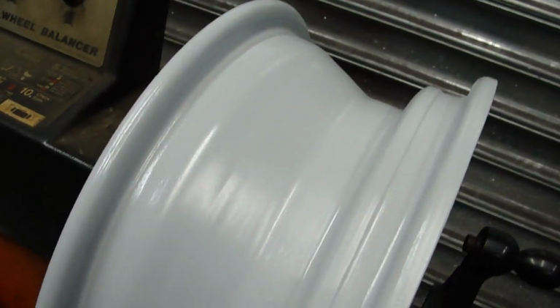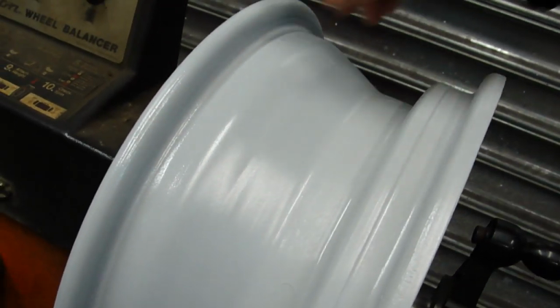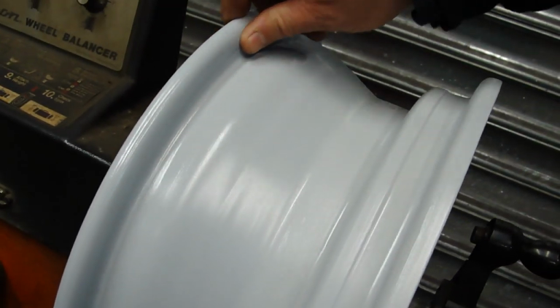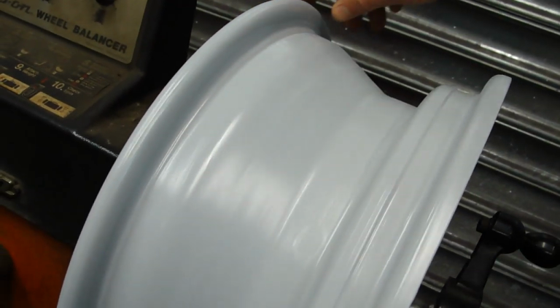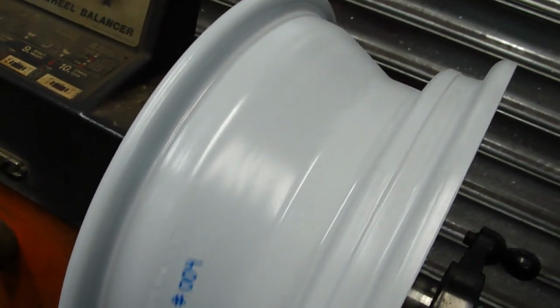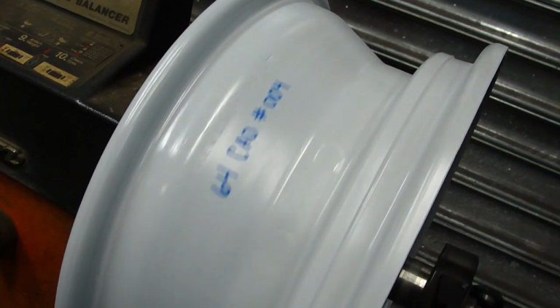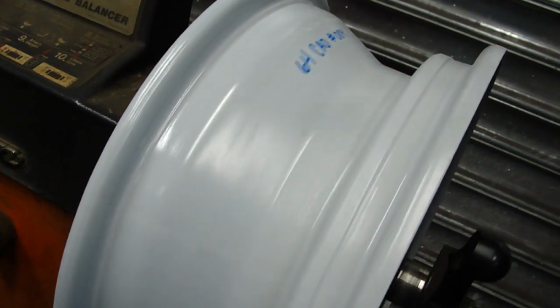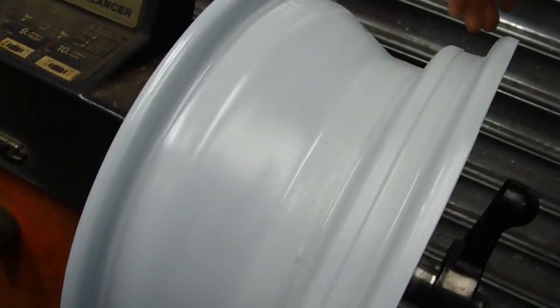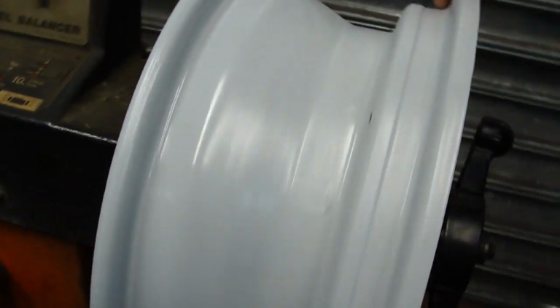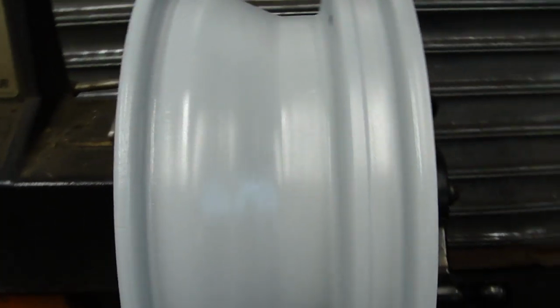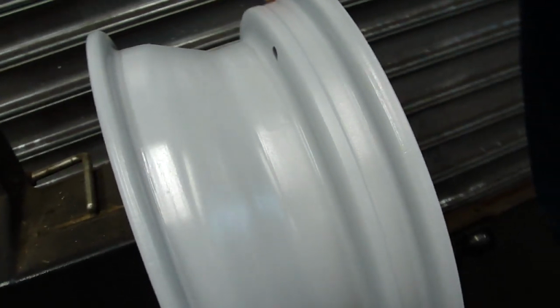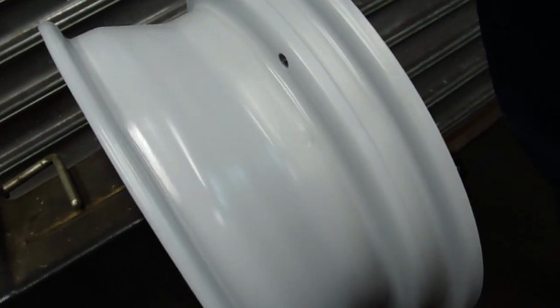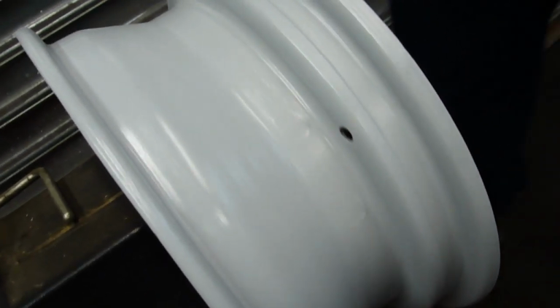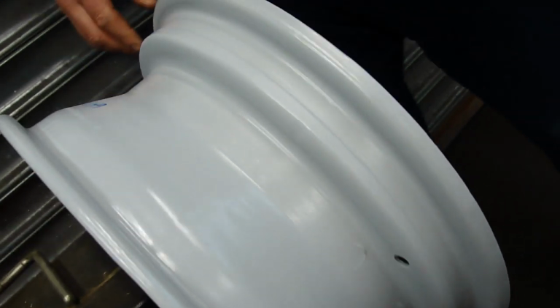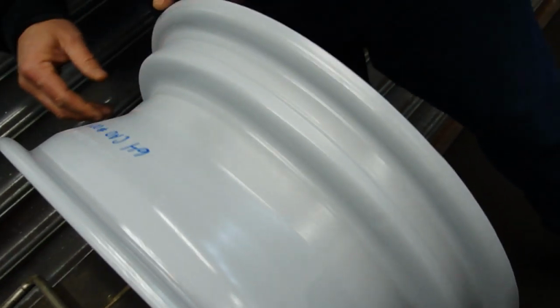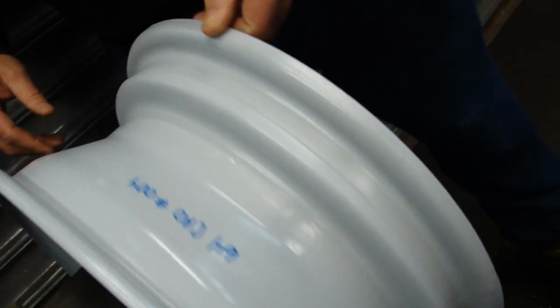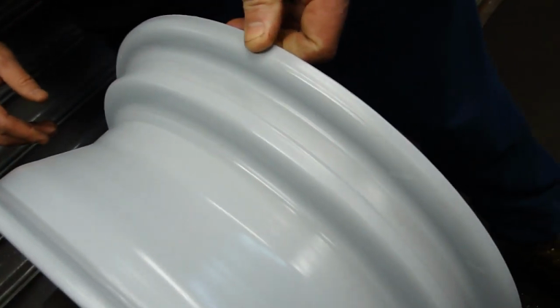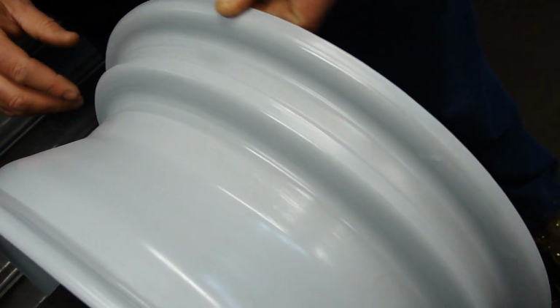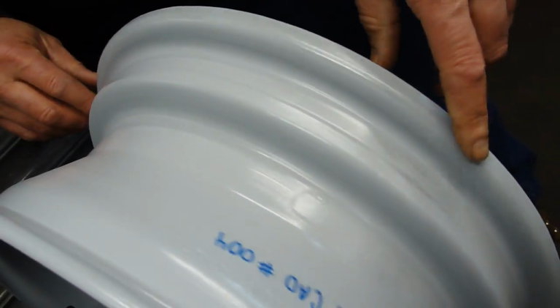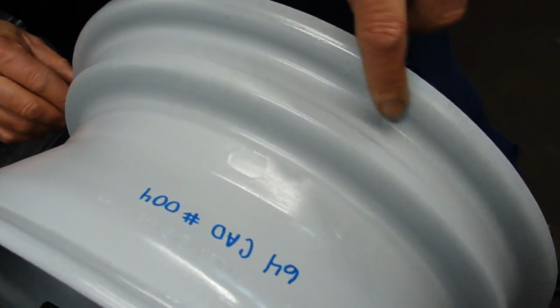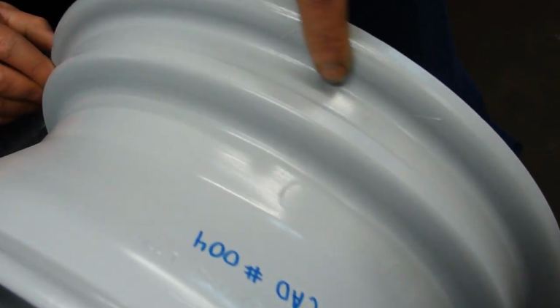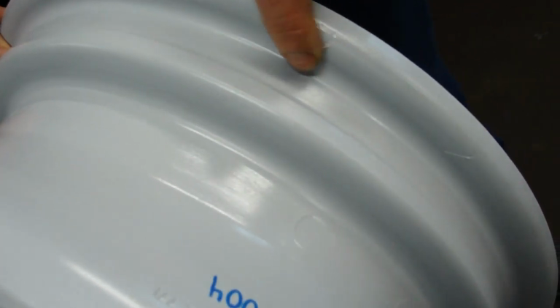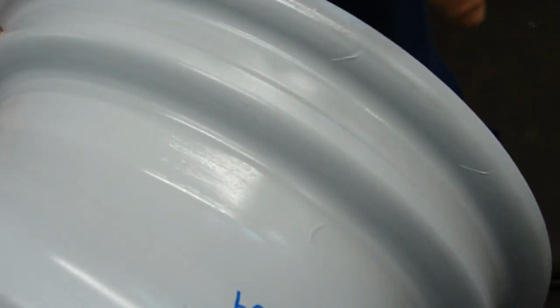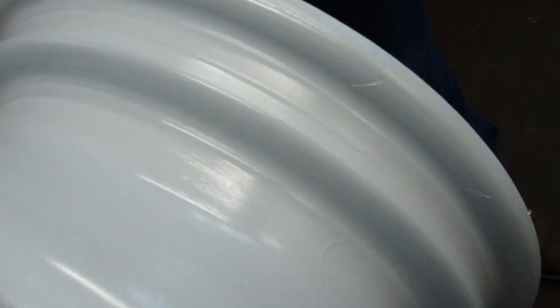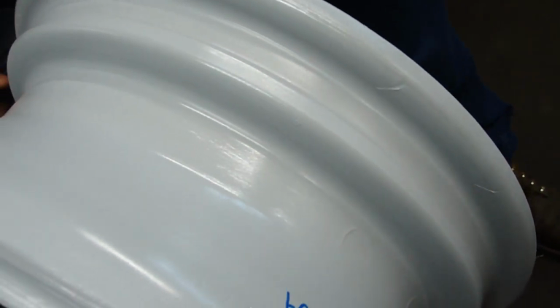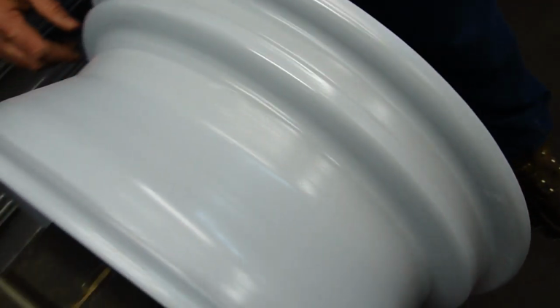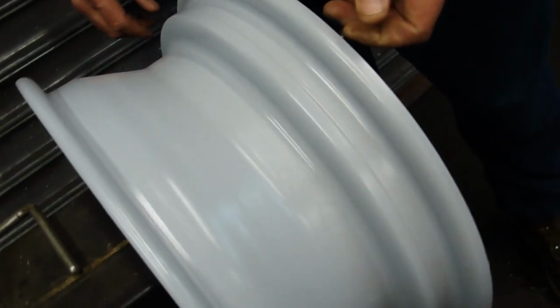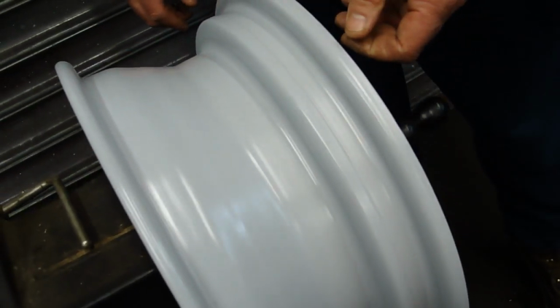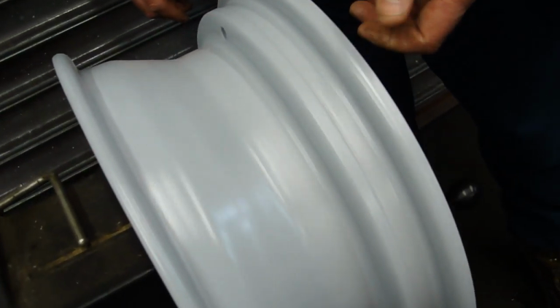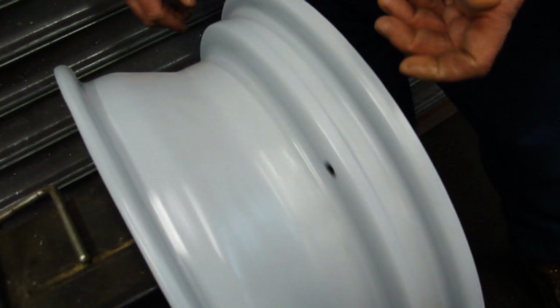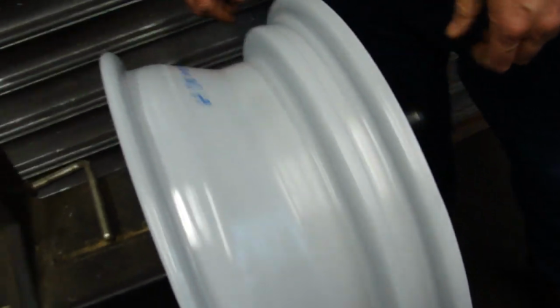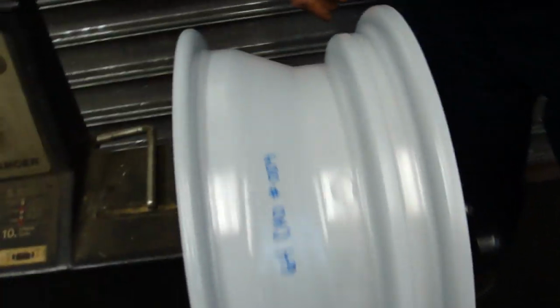As you can see the inner bead is perfect. The outer bead here looks like one or two tiny marks but that's not going to cause any problems. Yeah, other than that, perfect.